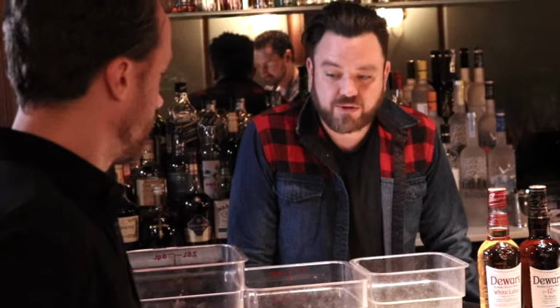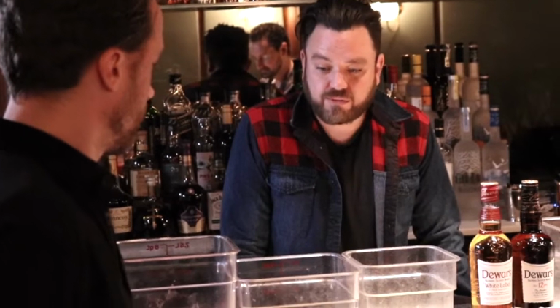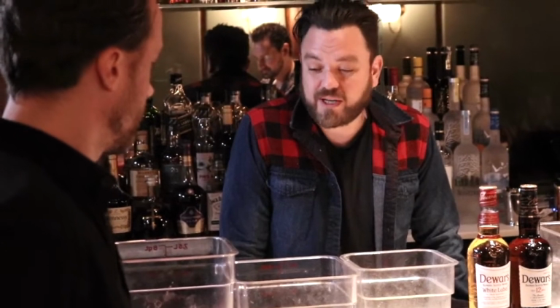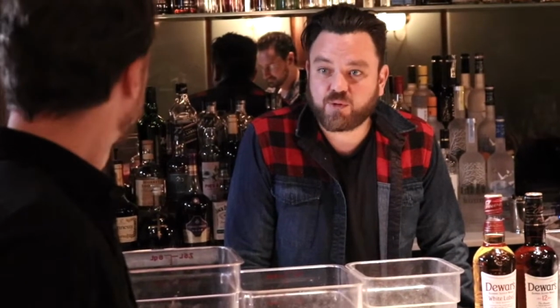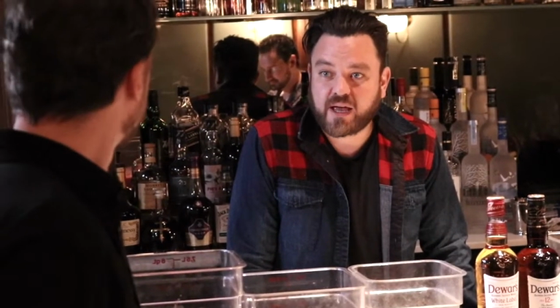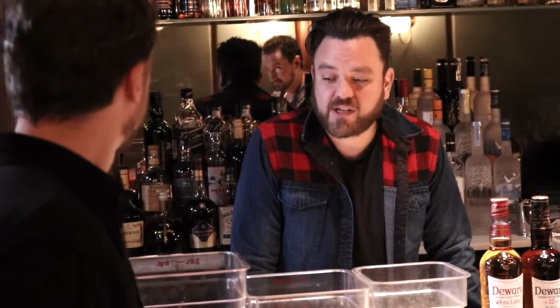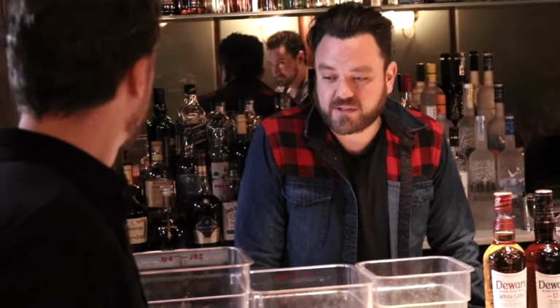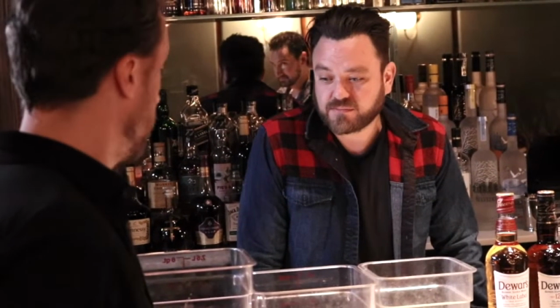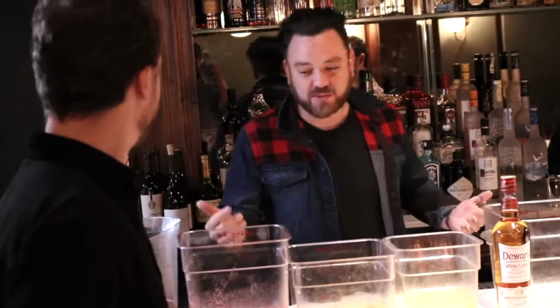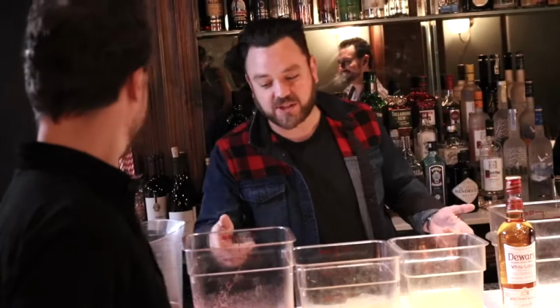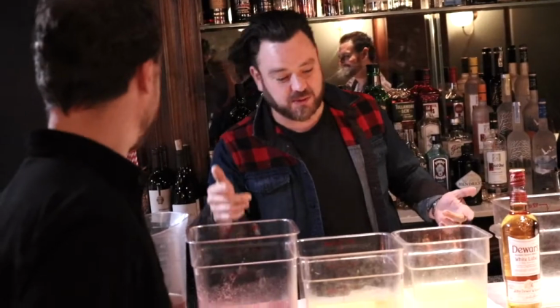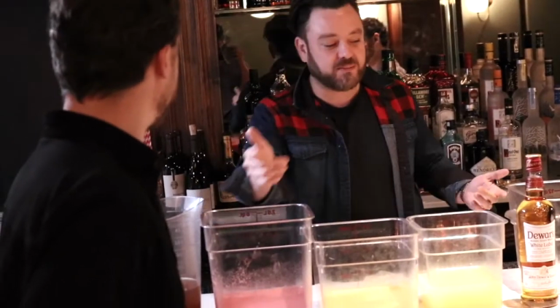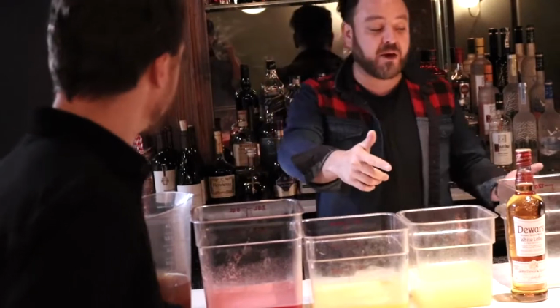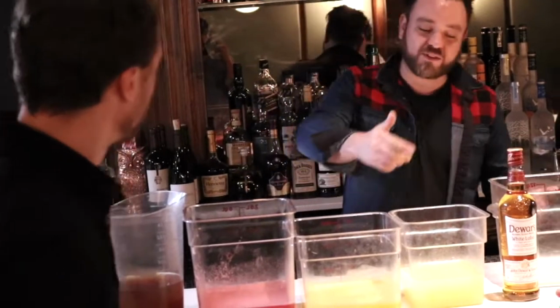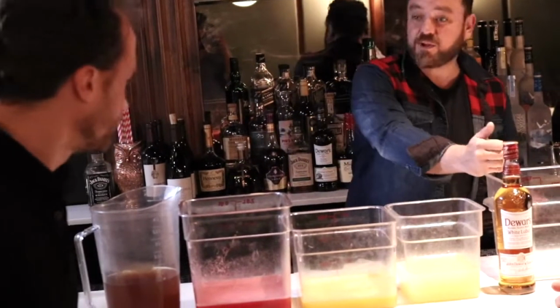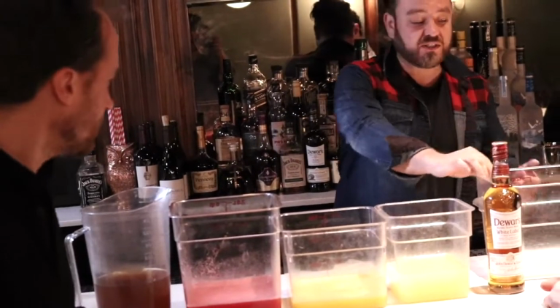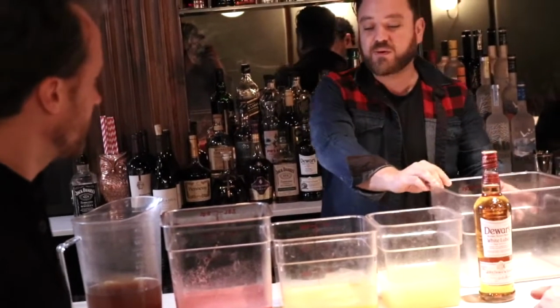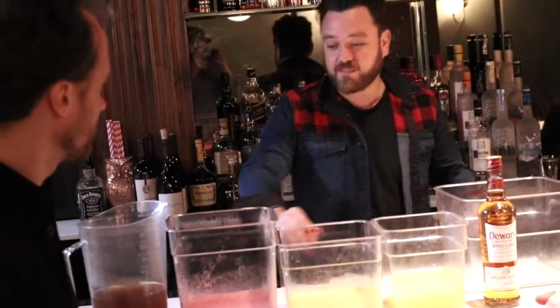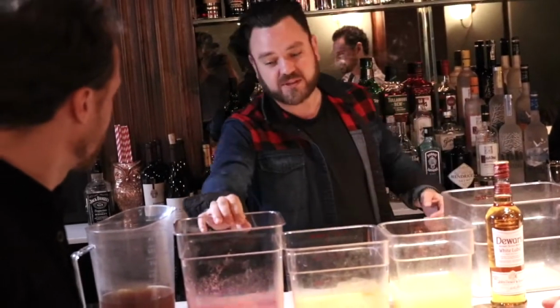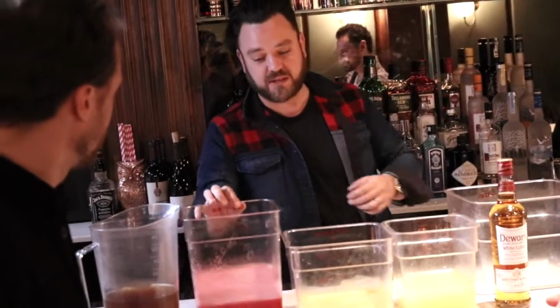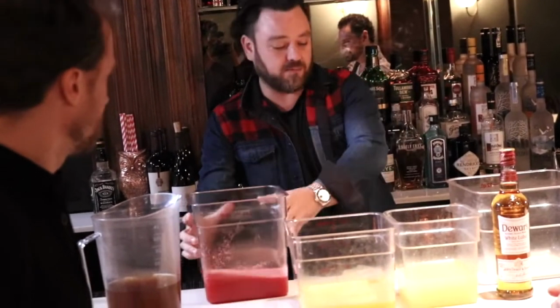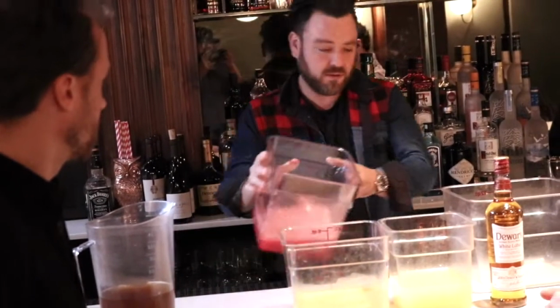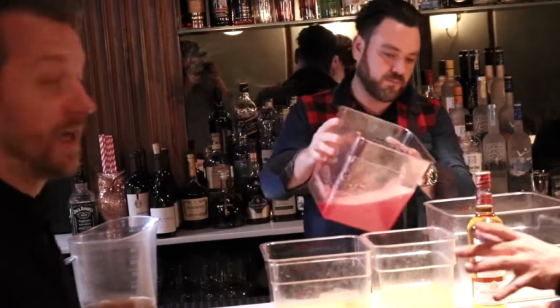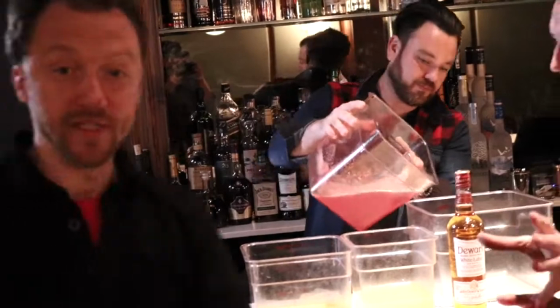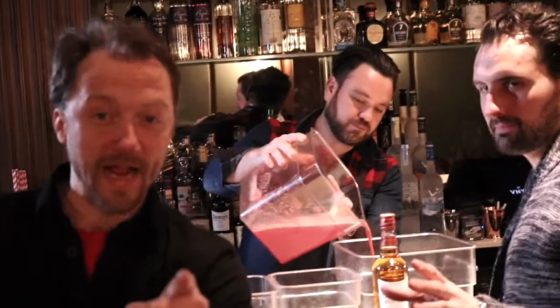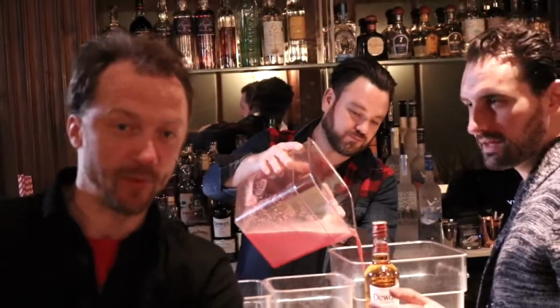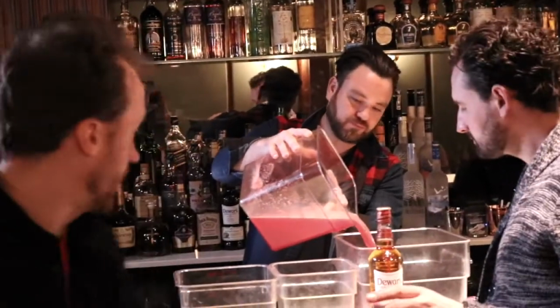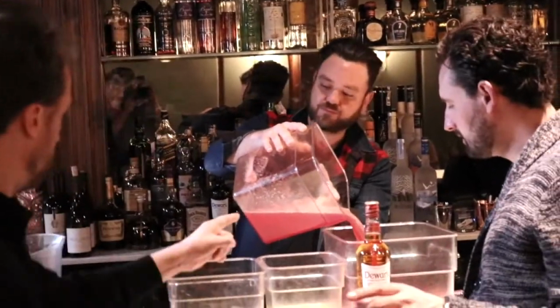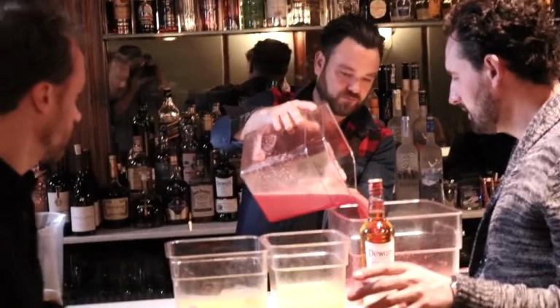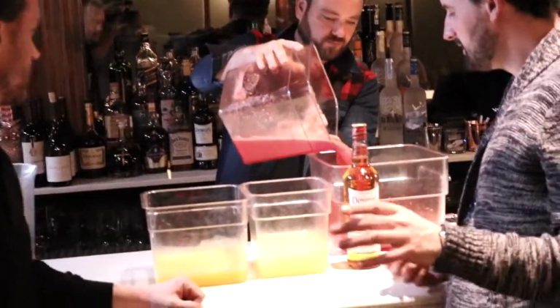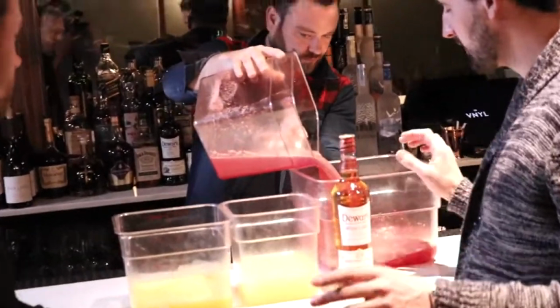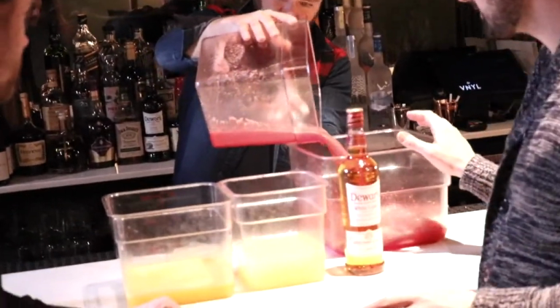And run you through really a little bit more about how we actually go about this. Sweet. So we're going to start with our juices. We've got the watermelon and the pineapple, and we're going to put them into this 12-quart Cambro here and start mixing everything up. This is where the action takes place, right here.